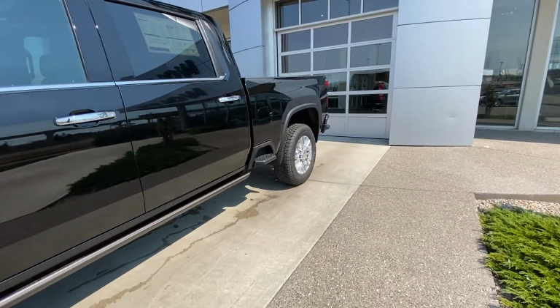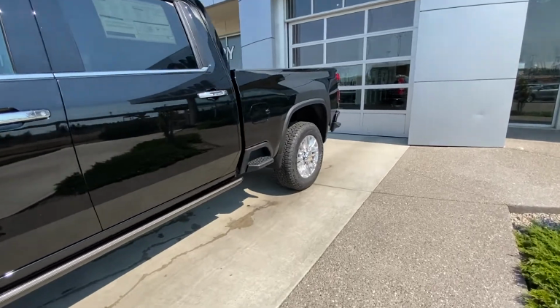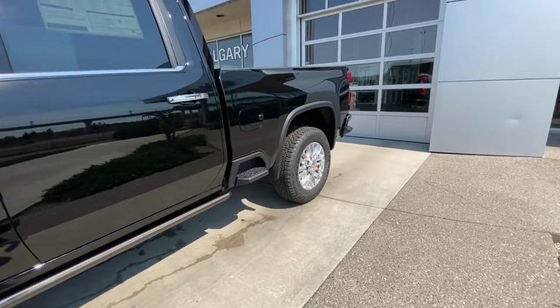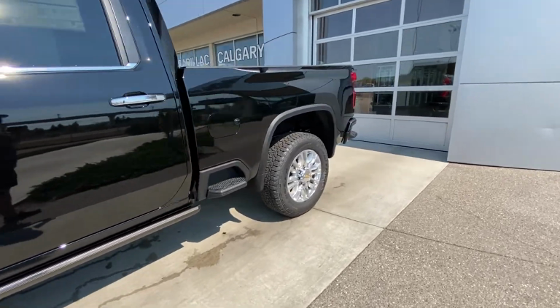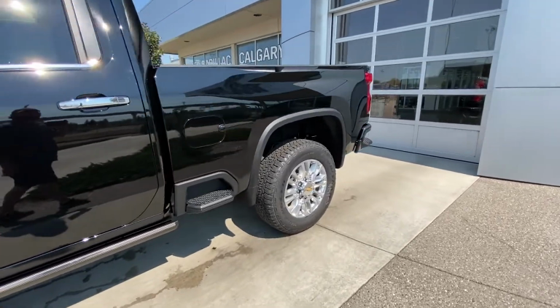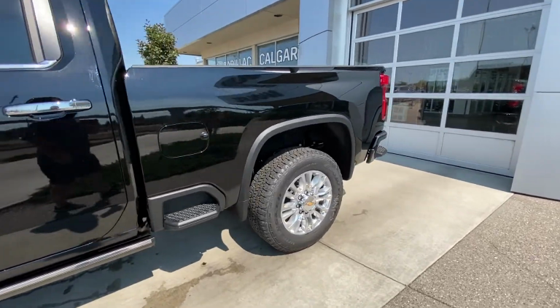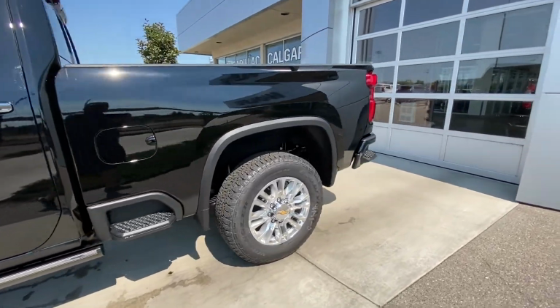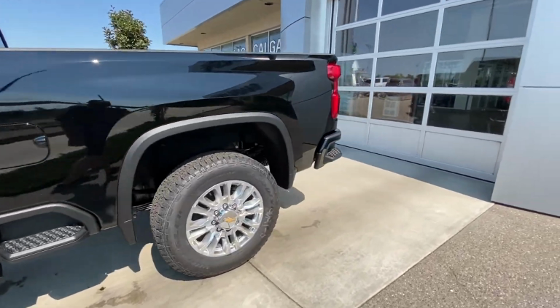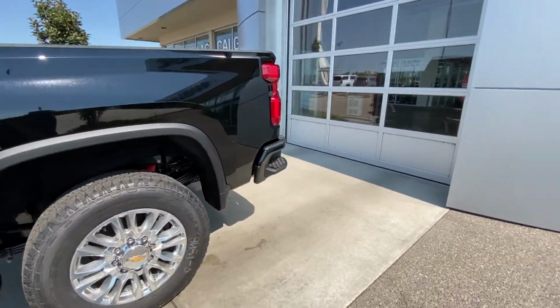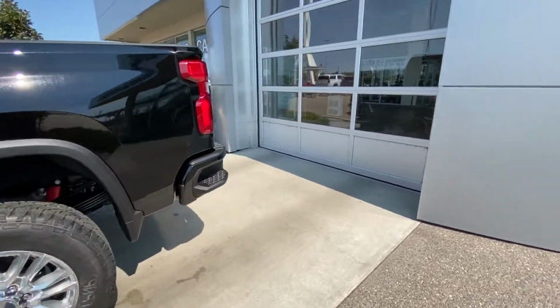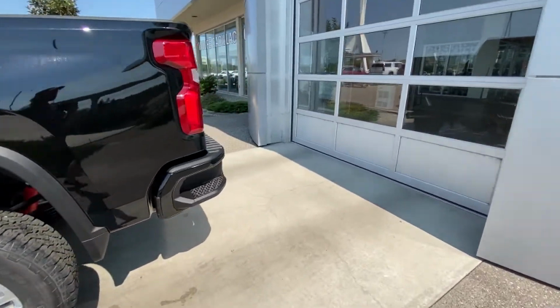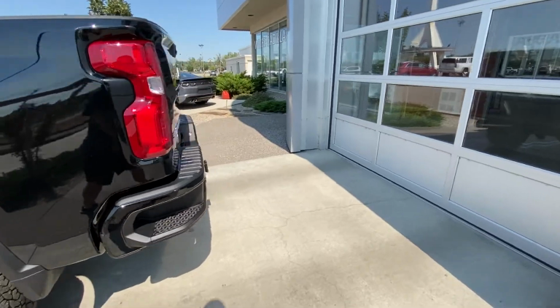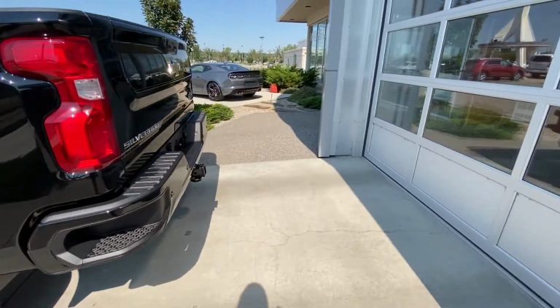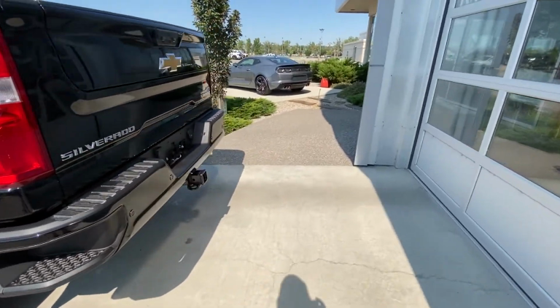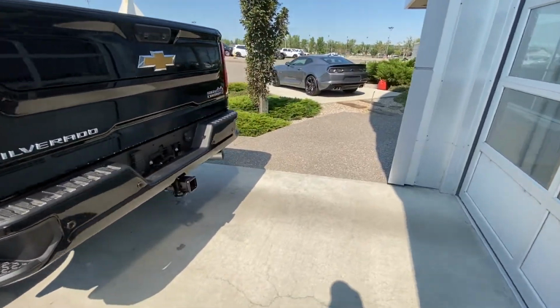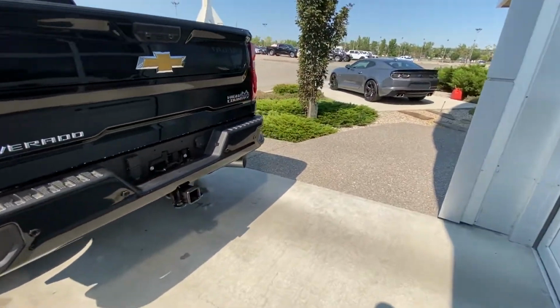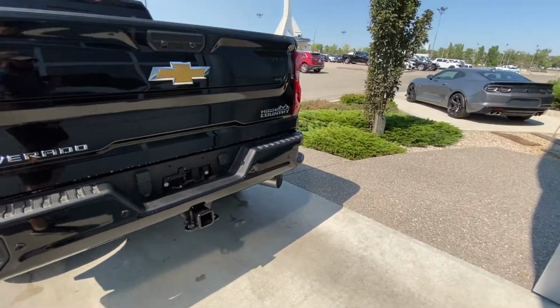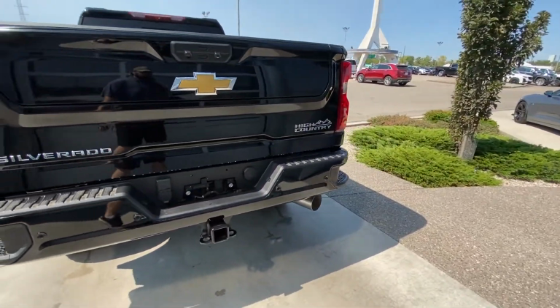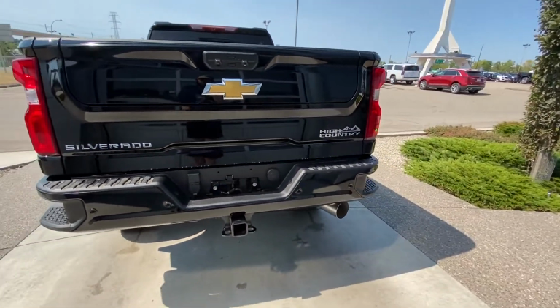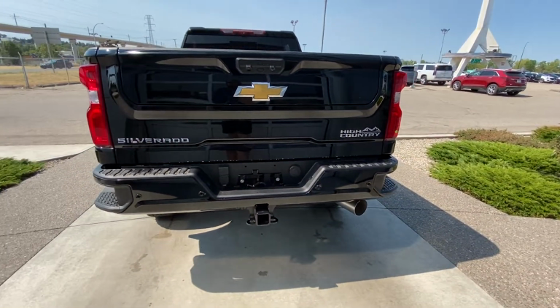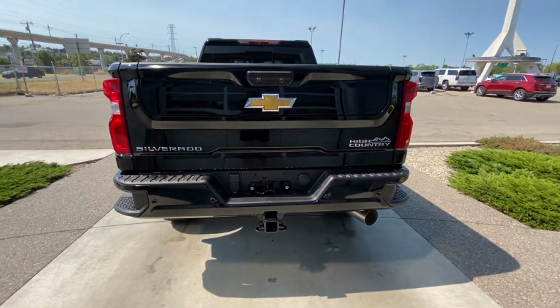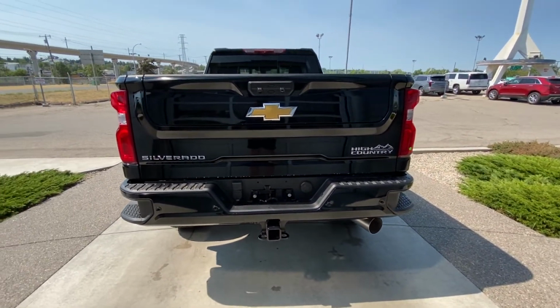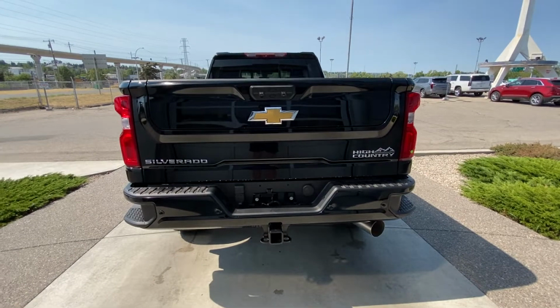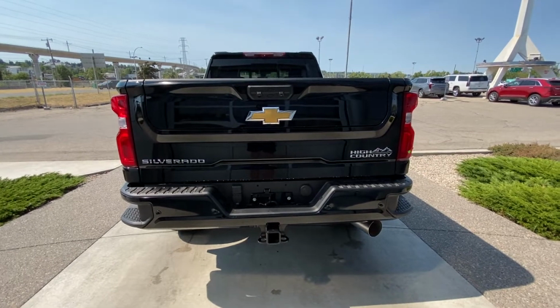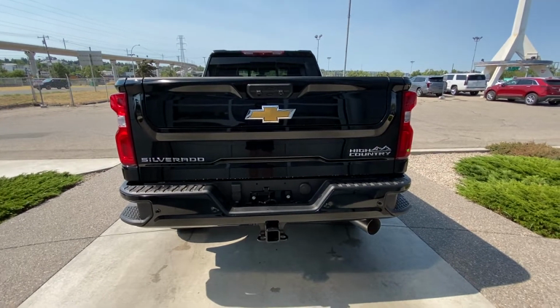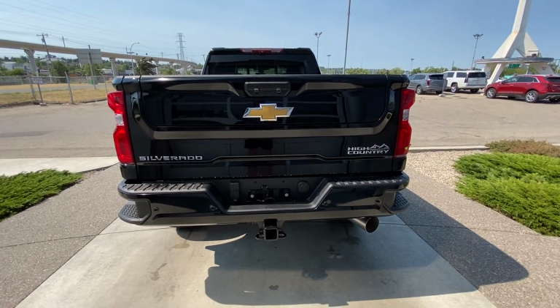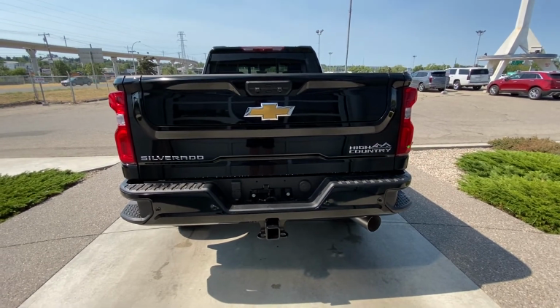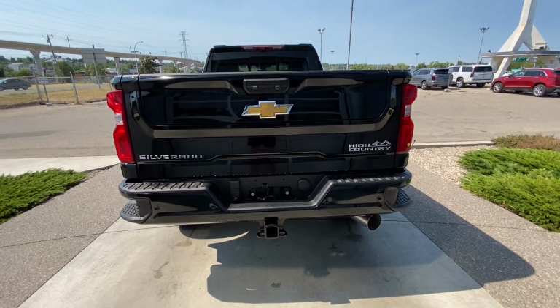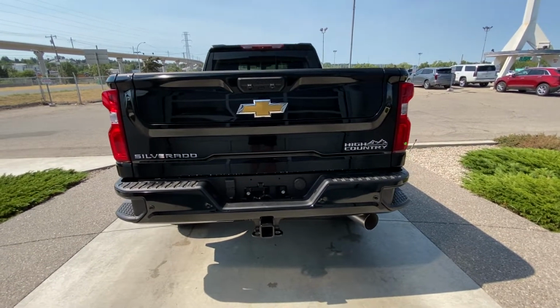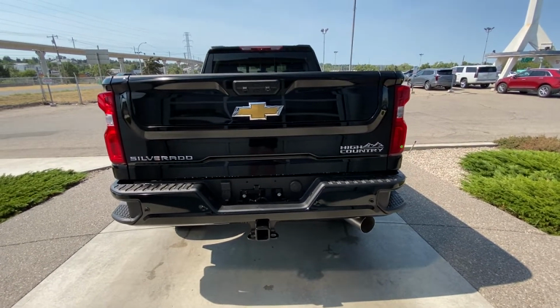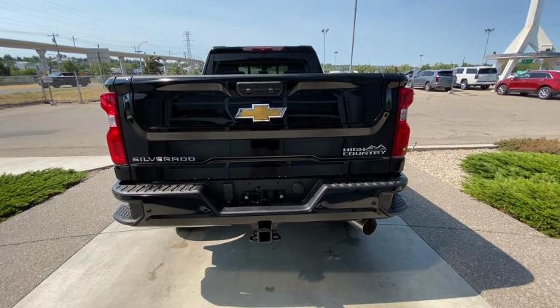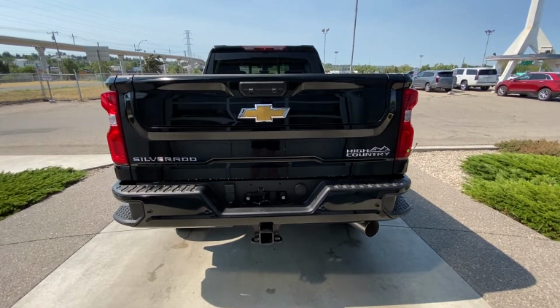Coming down the side we have rear tinted privacy windows on the crew cab. At the back of the Silverado we have rear parking sensors, the trailer tow package, LED brake lights, the Chevrolet multi-flex tailgate, and backup cameras.